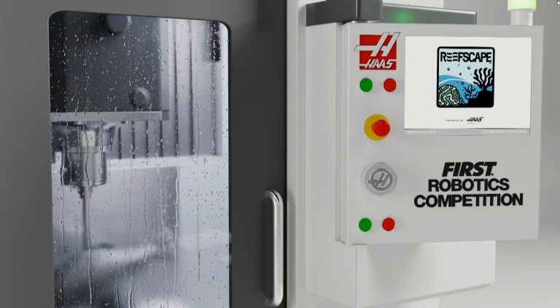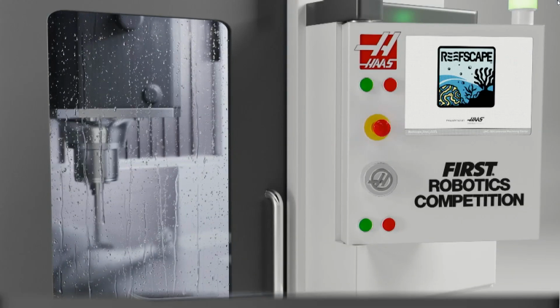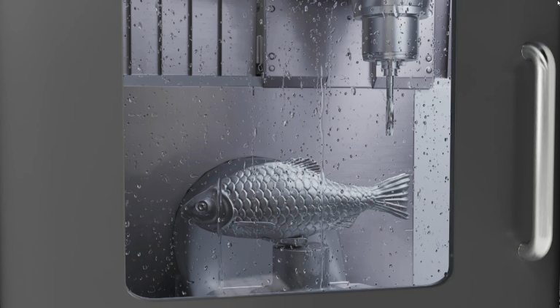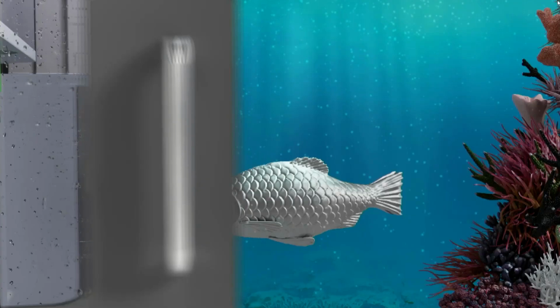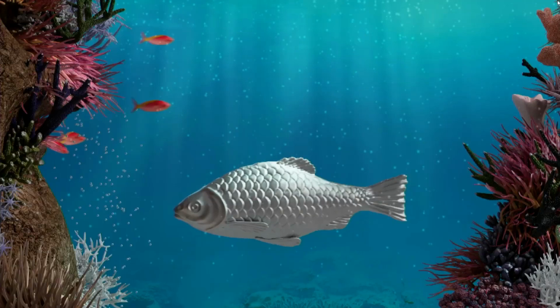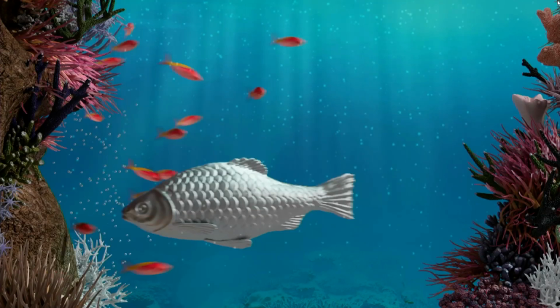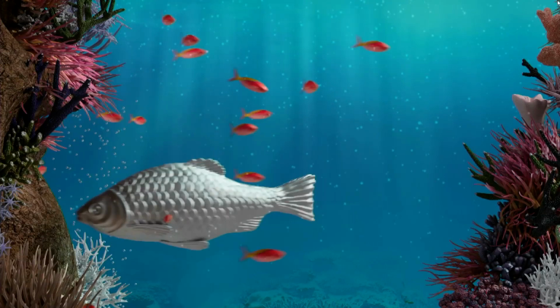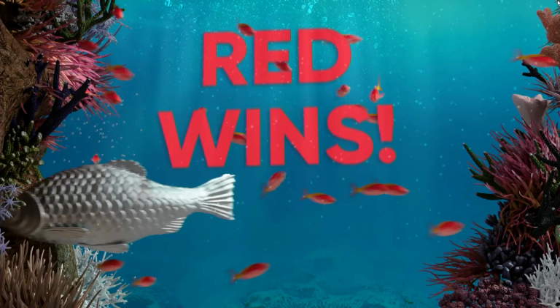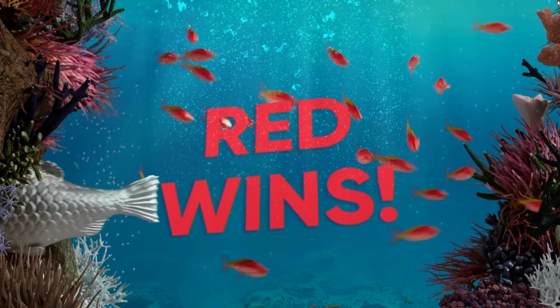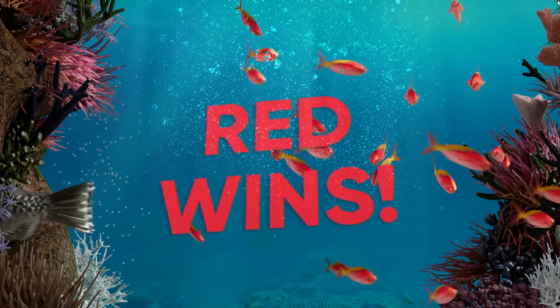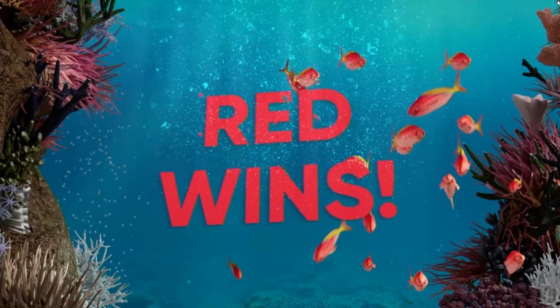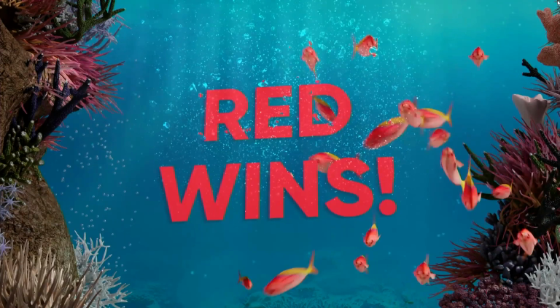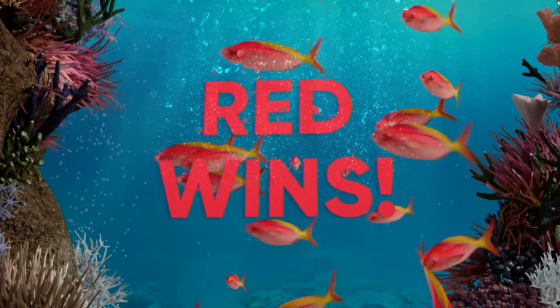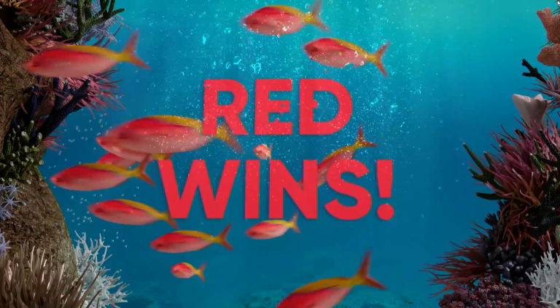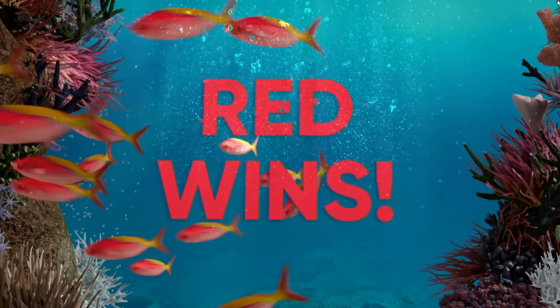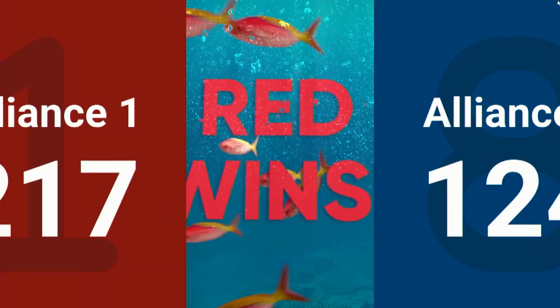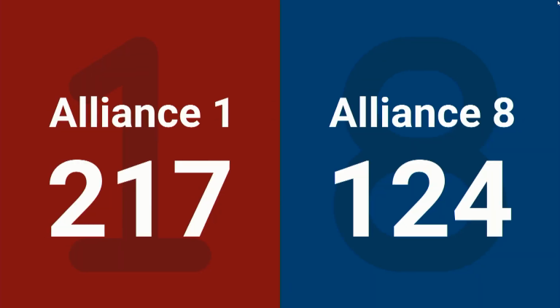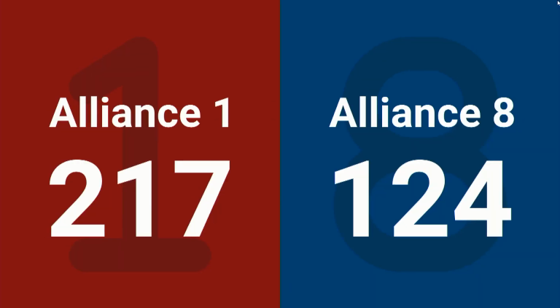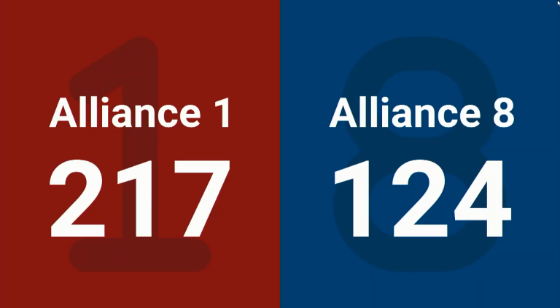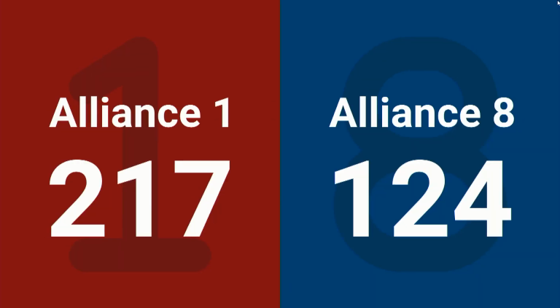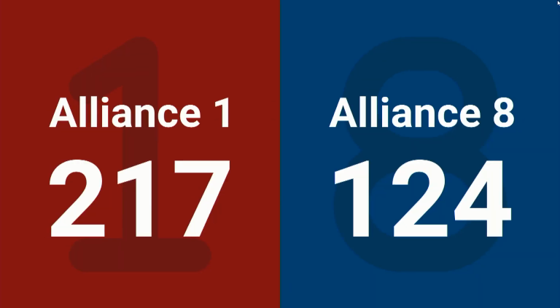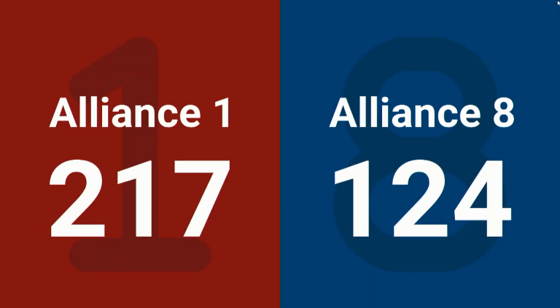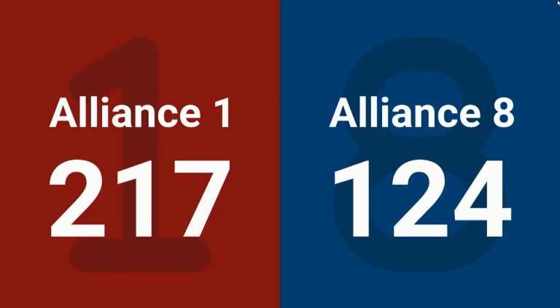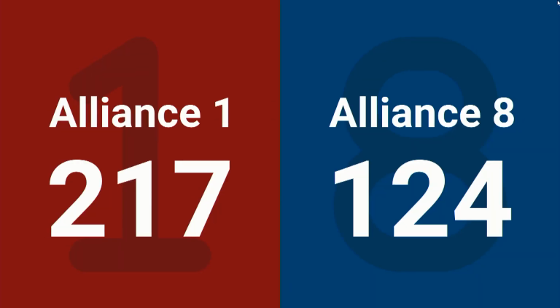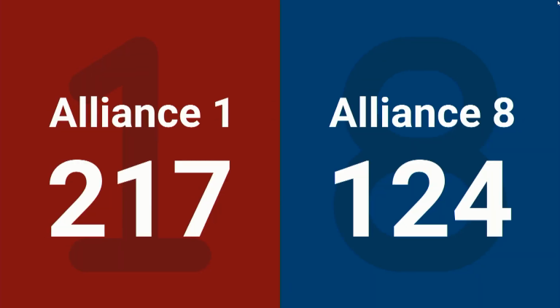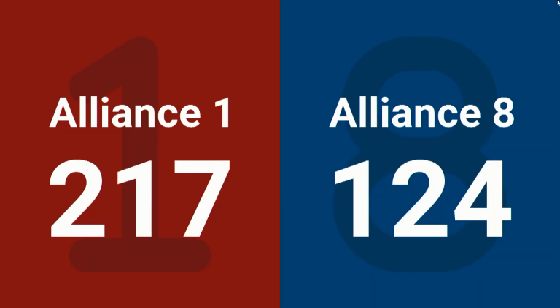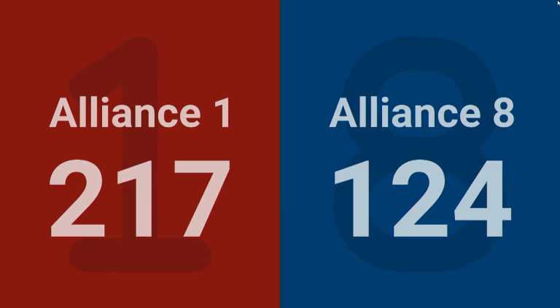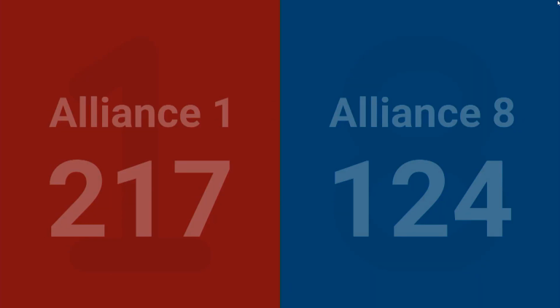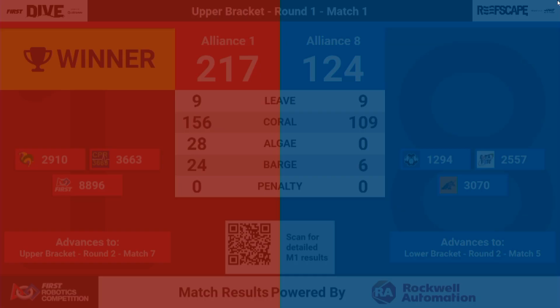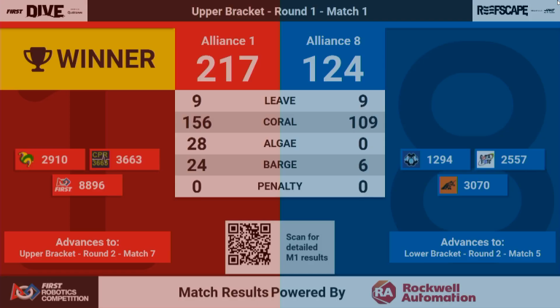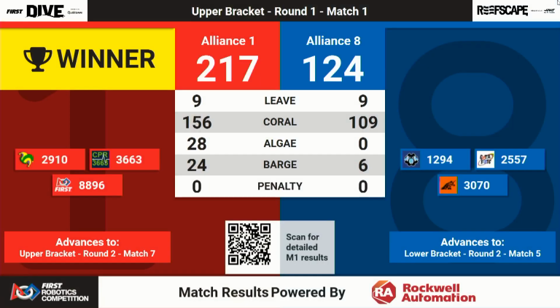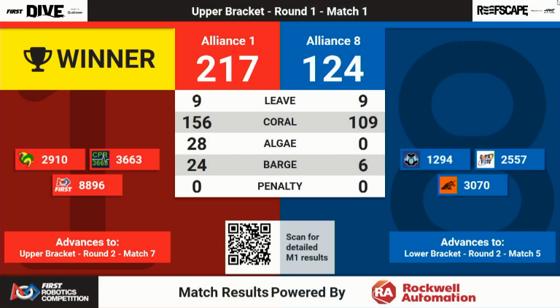Sting in the upper bracket — your number one Red Alliance. Final score, playoff match one: 217 to 124. No ranking points to worry about anymore. 24 barge points to six.